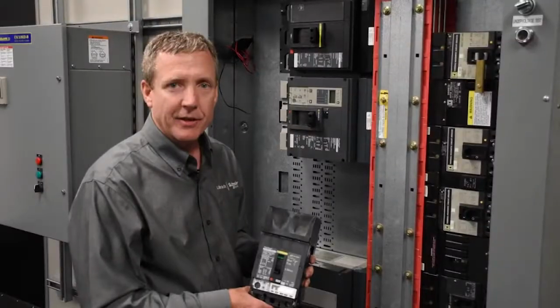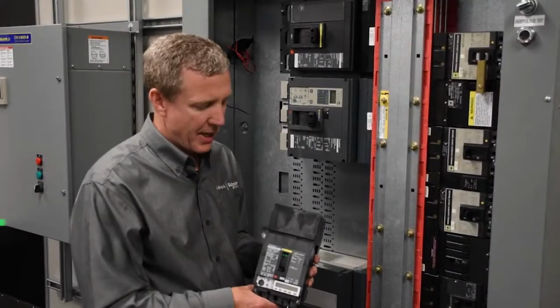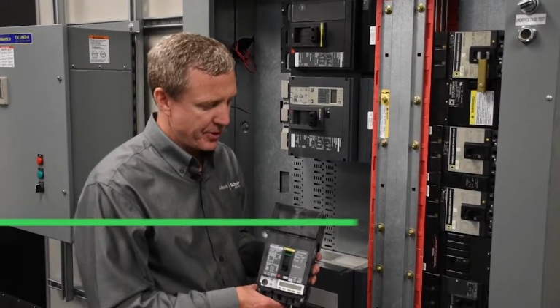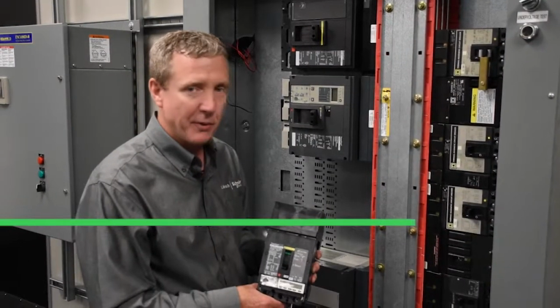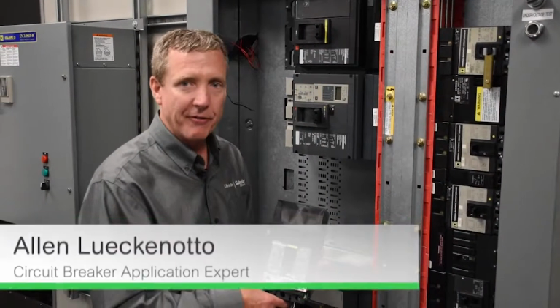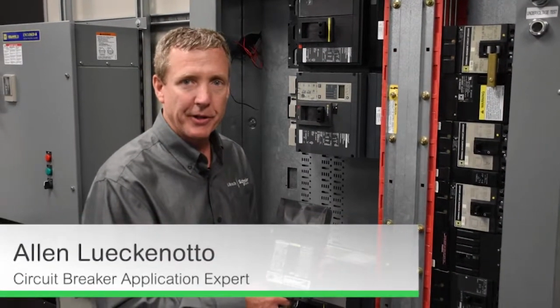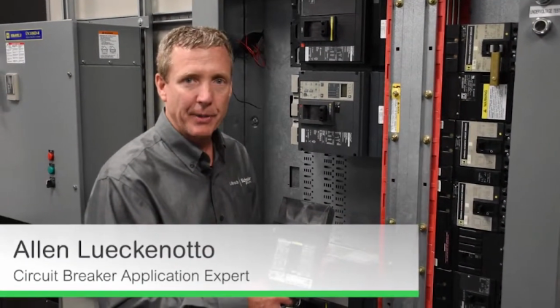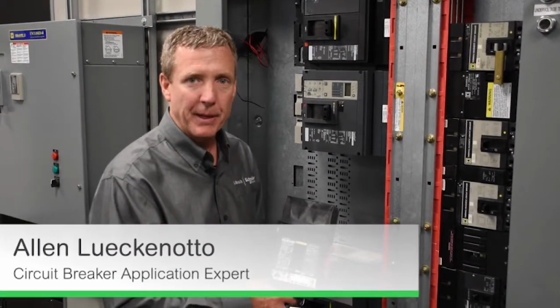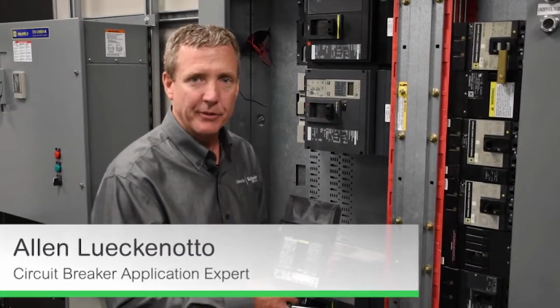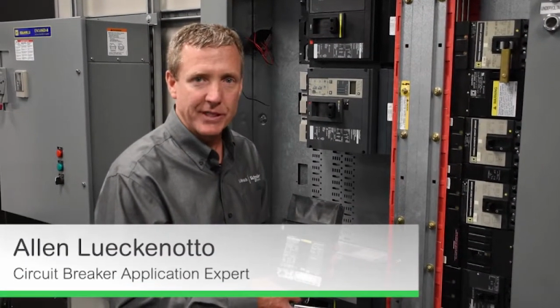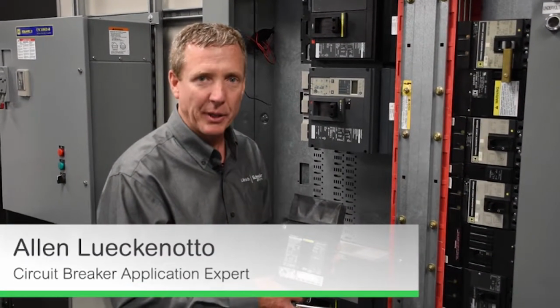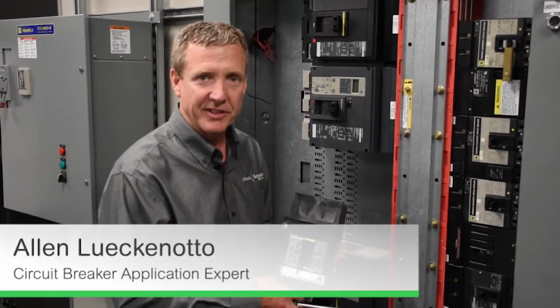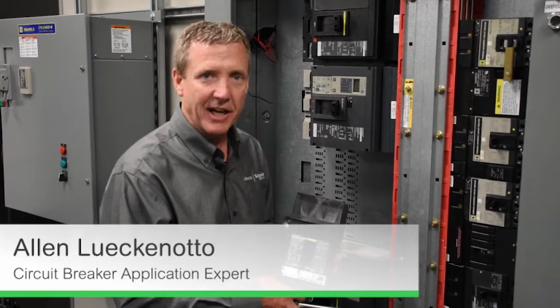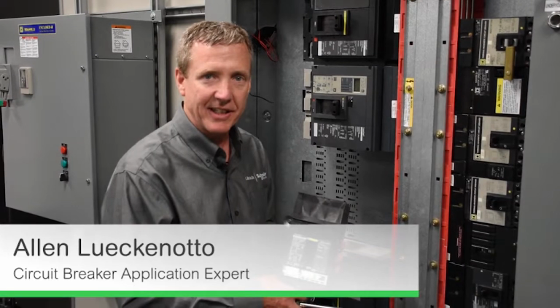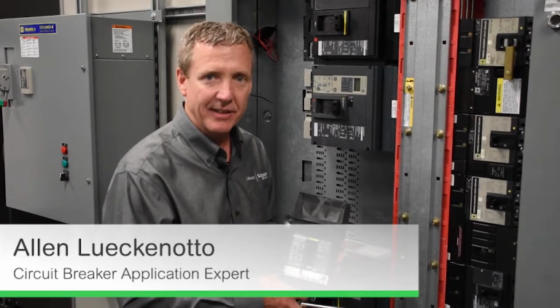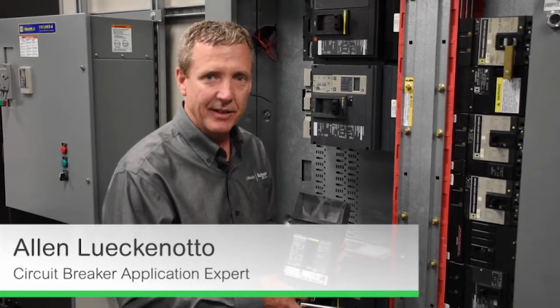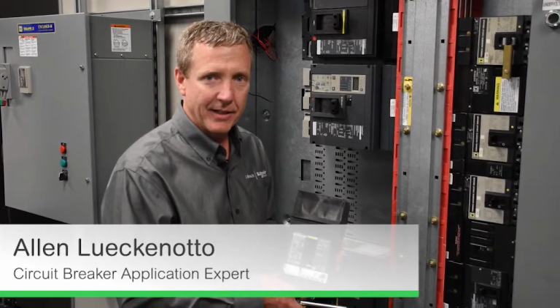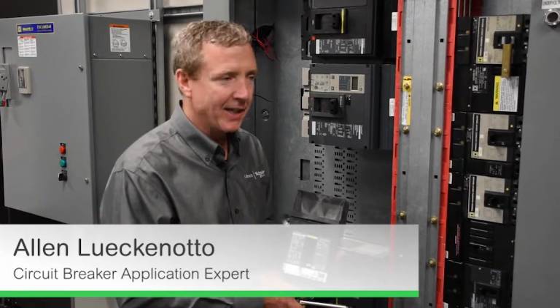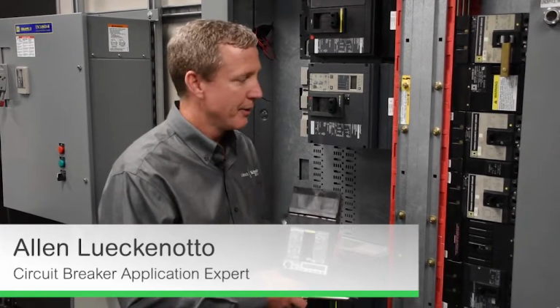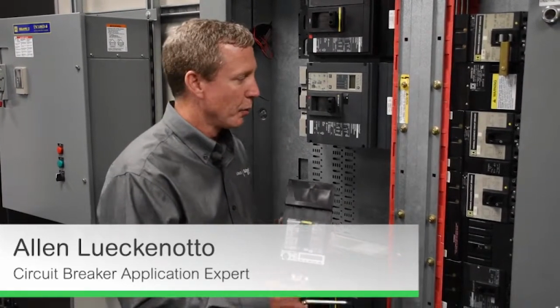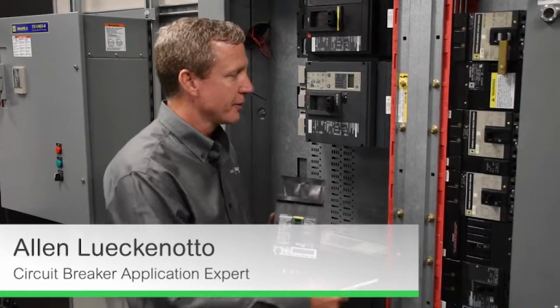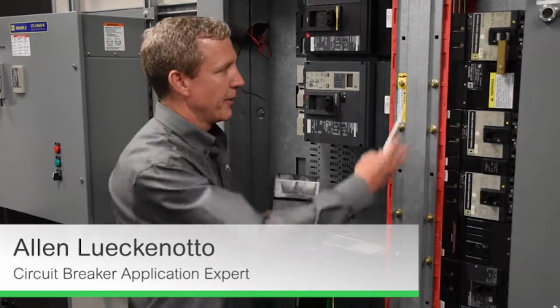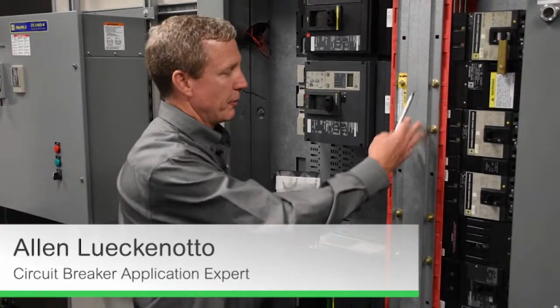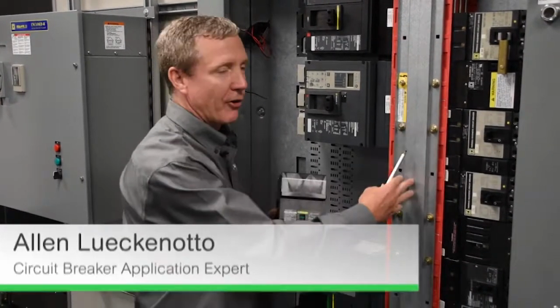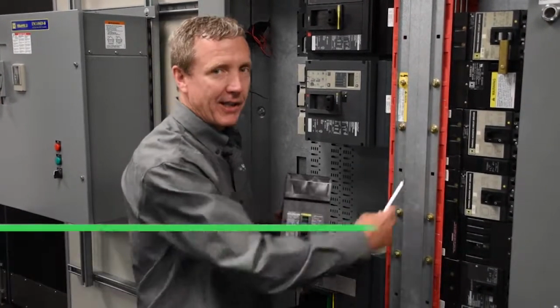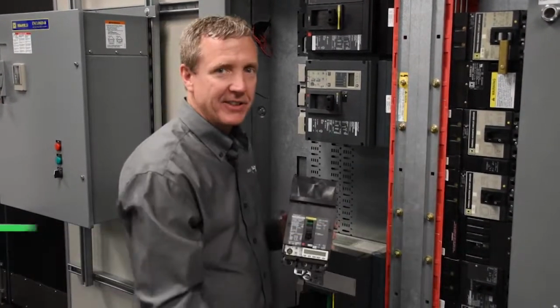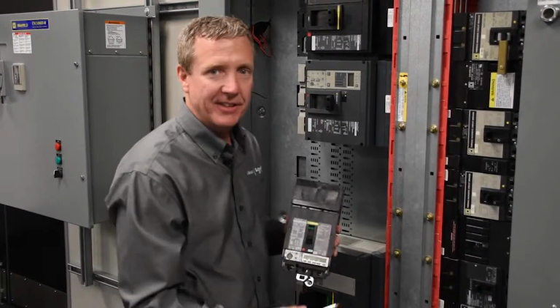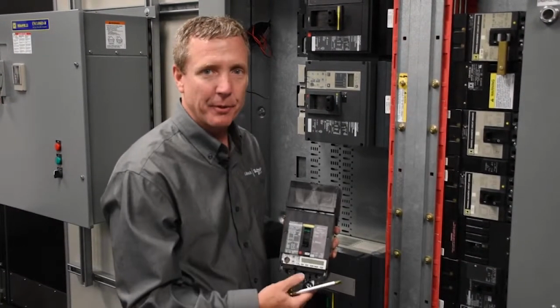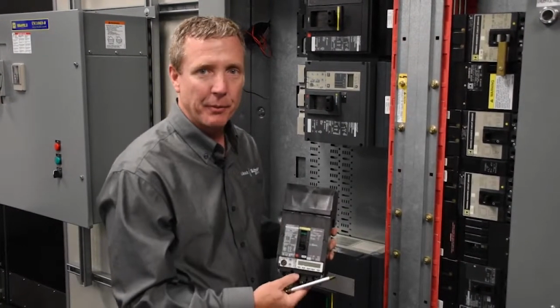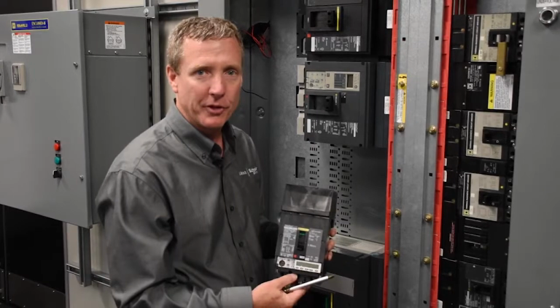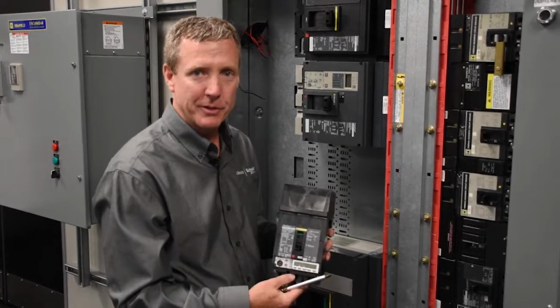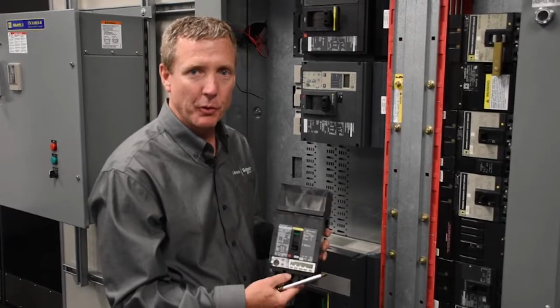One option that we have for the power packed range of breakers is I-Line. I-Line works with one of our I-Line stacks and our panel board or switchboard.